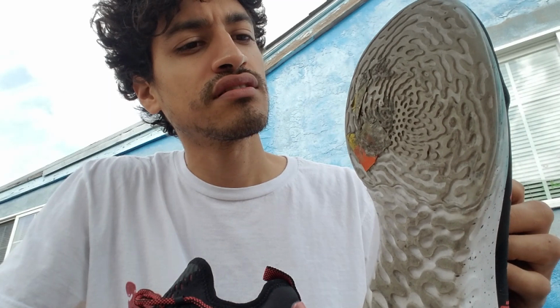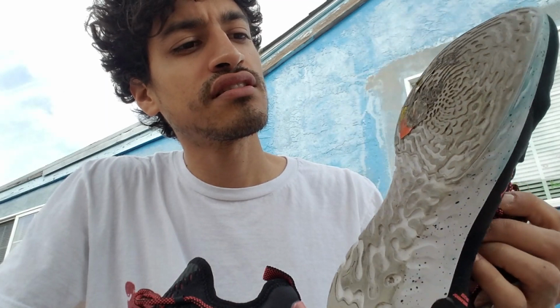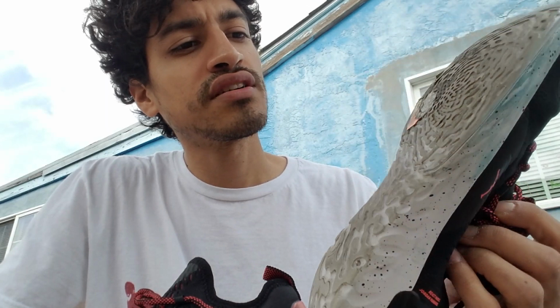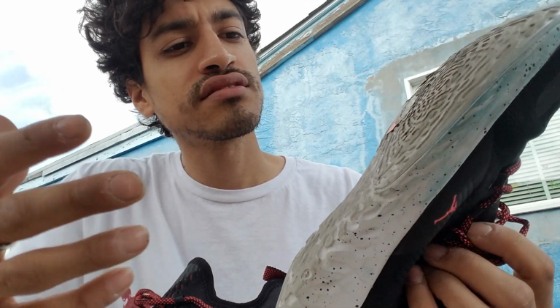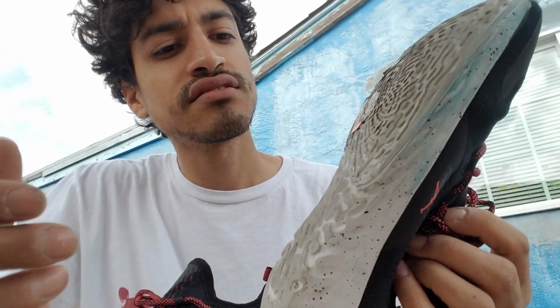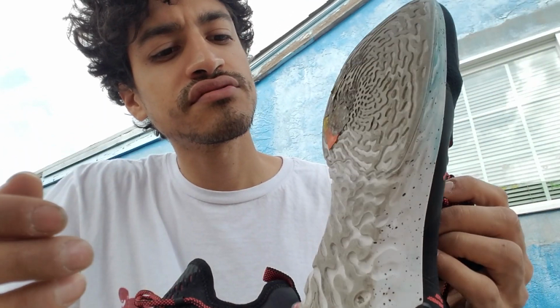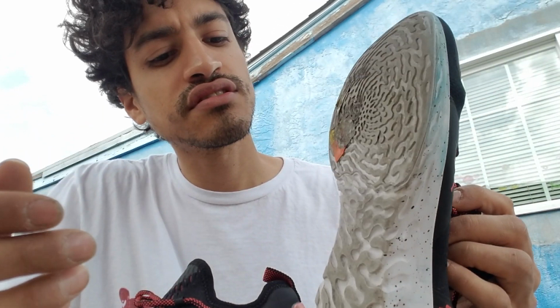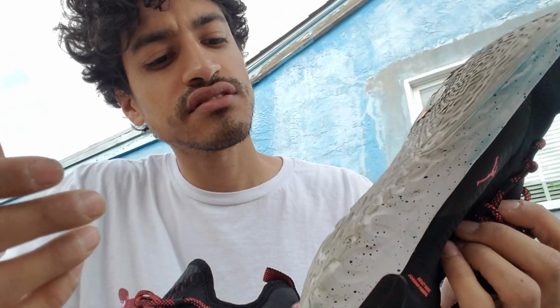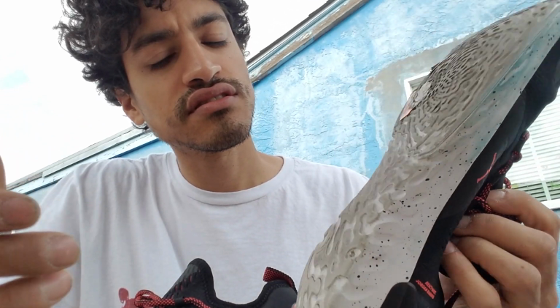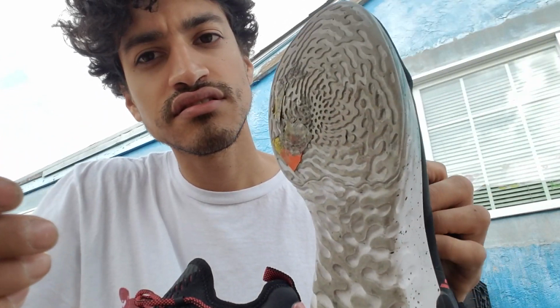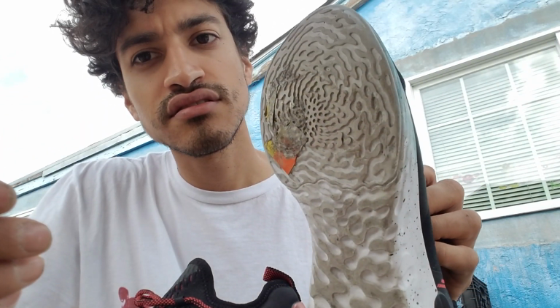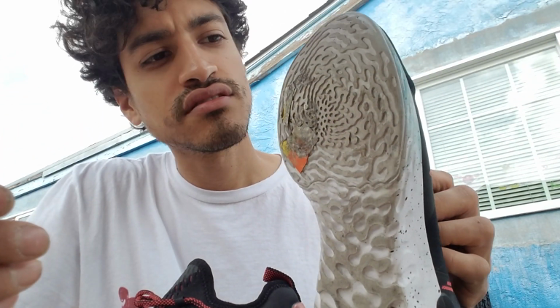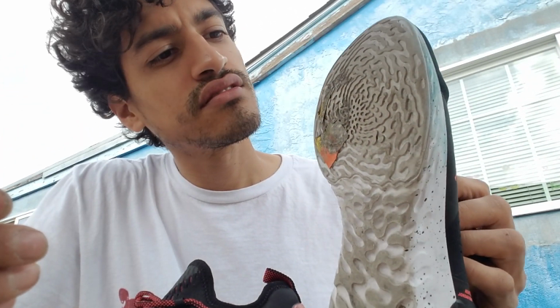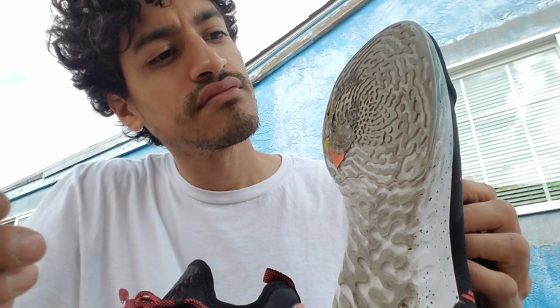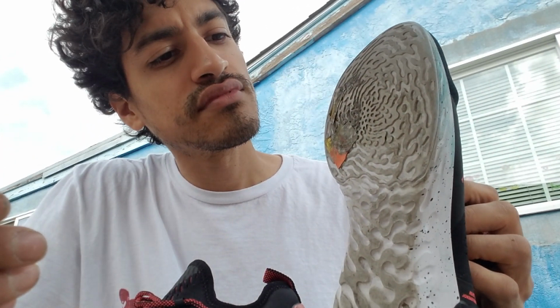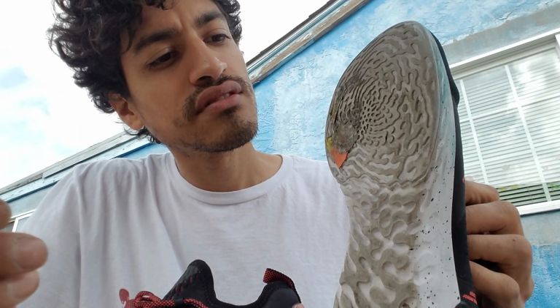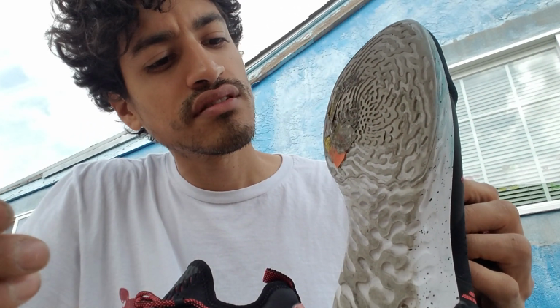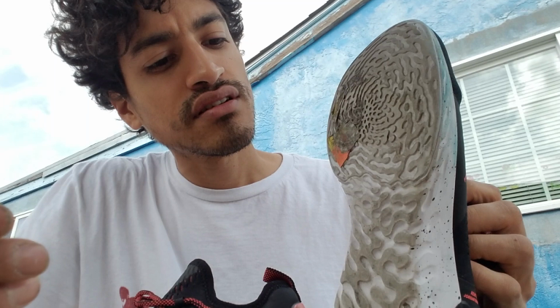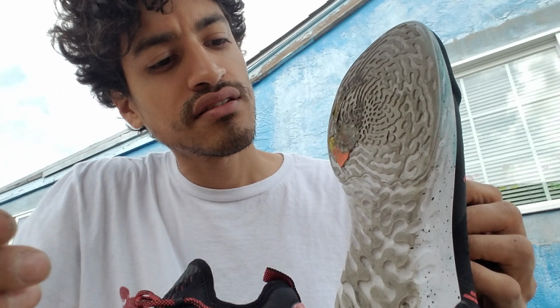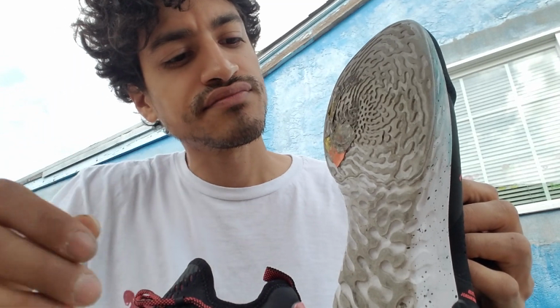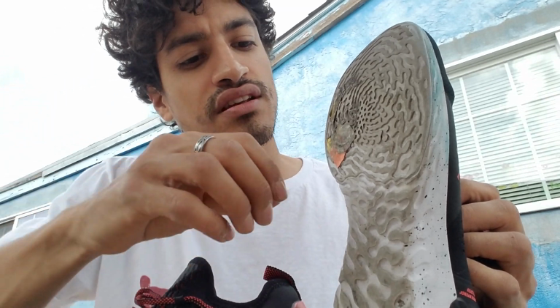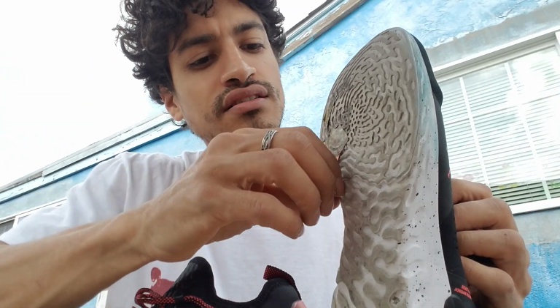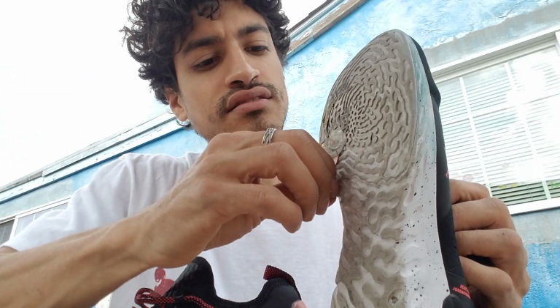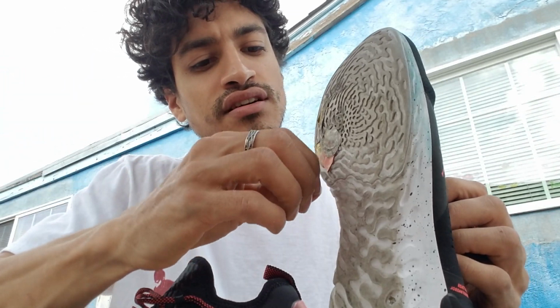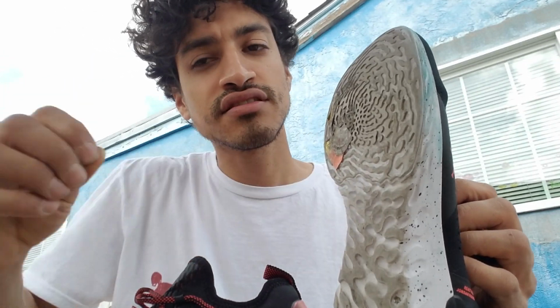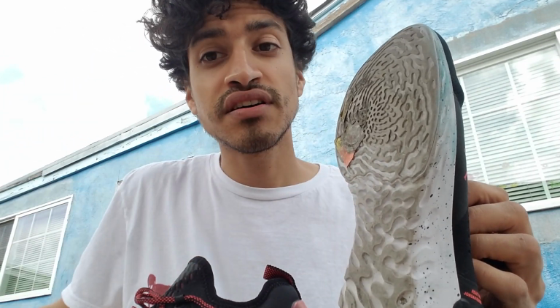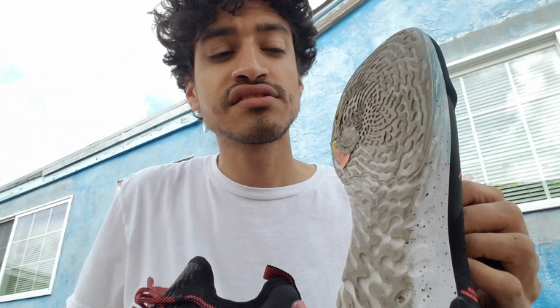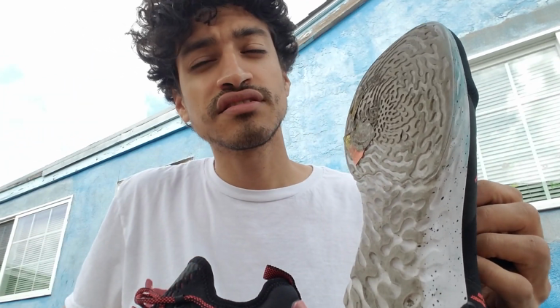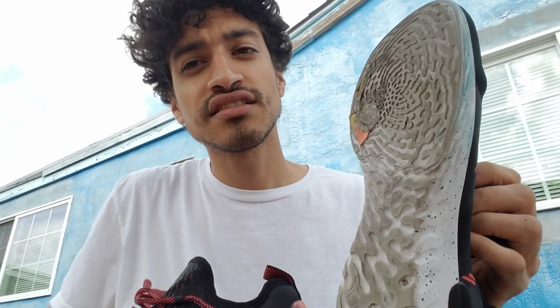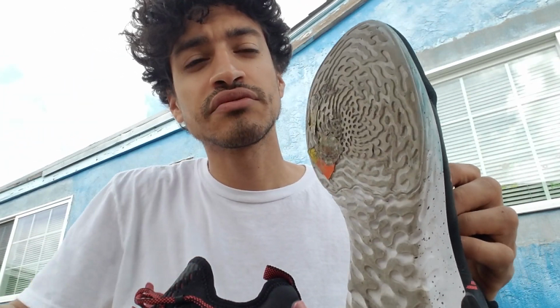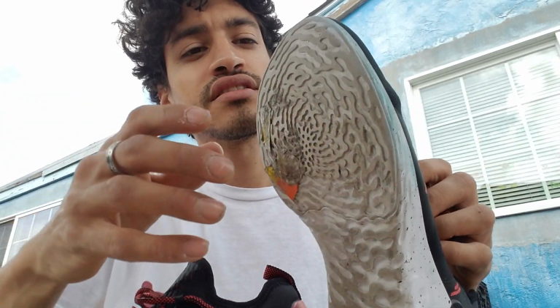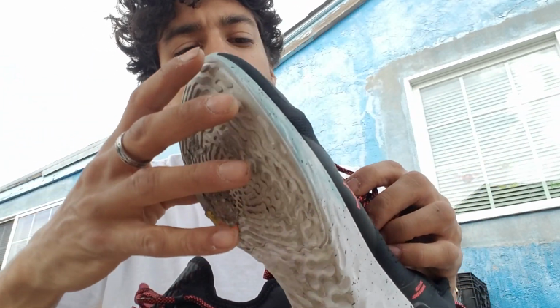I don't mind getting the shoes dirty because I don't like to buy a shoe and never wear it.